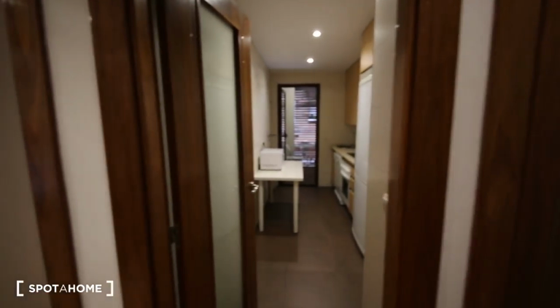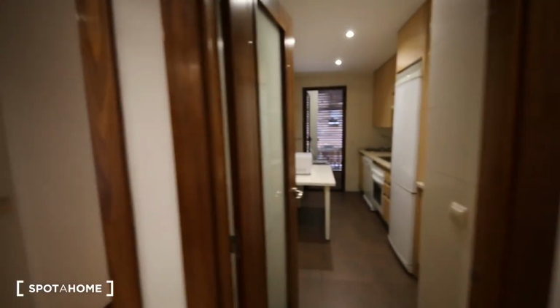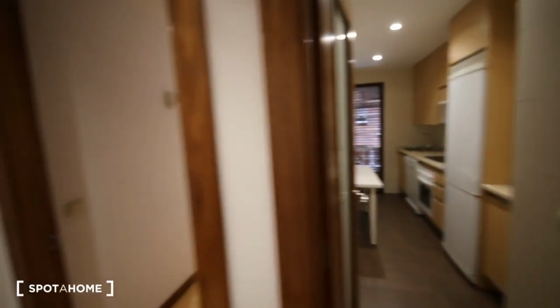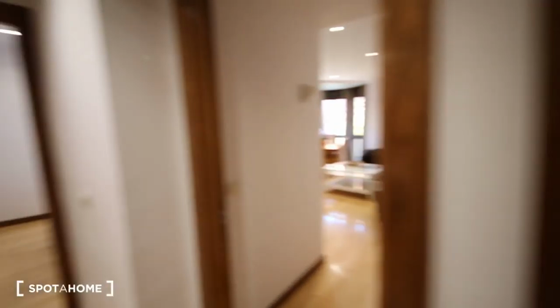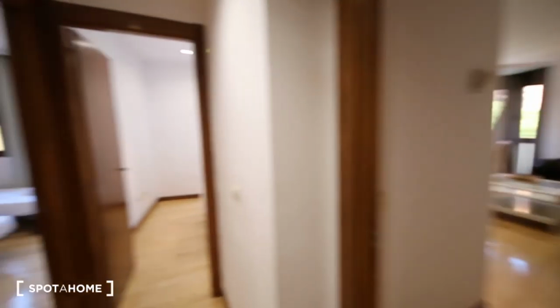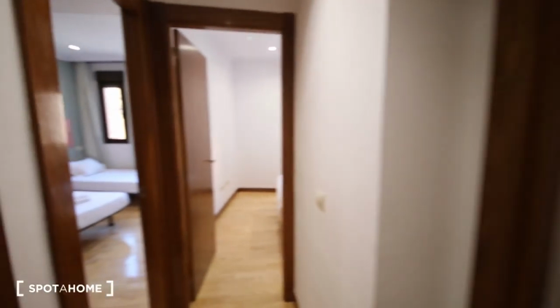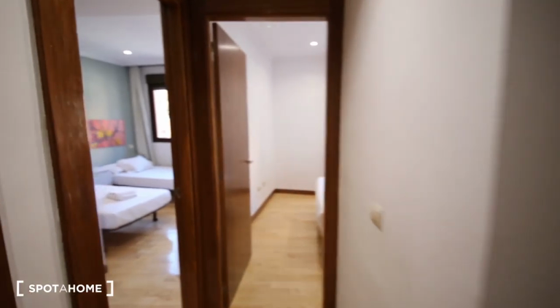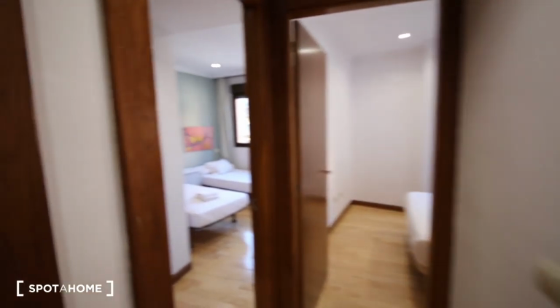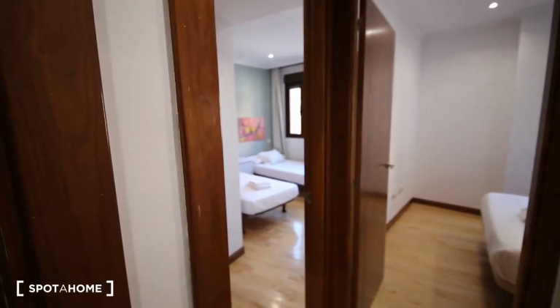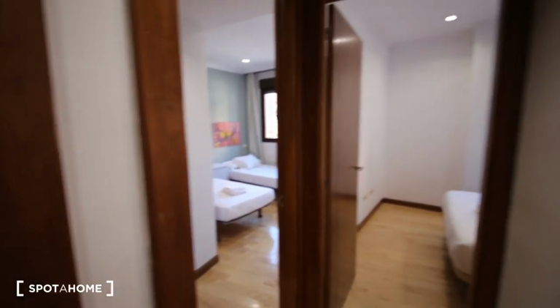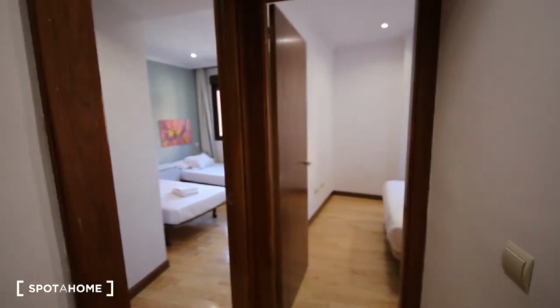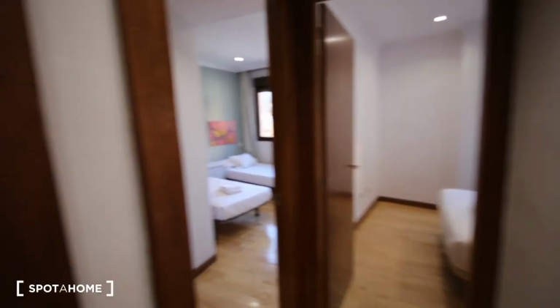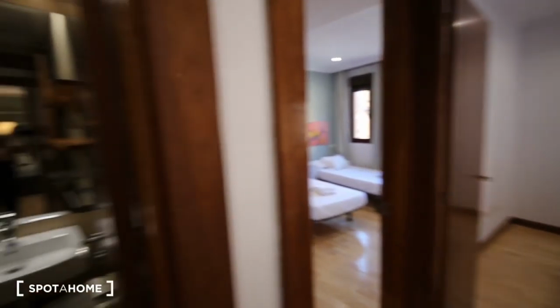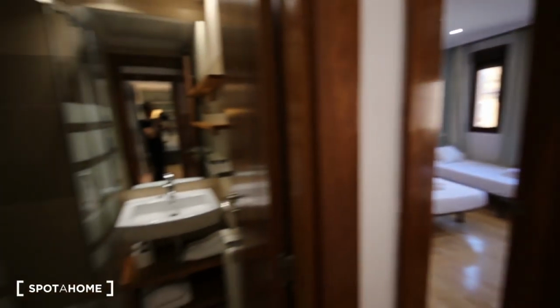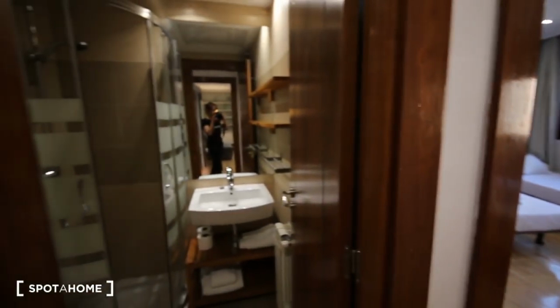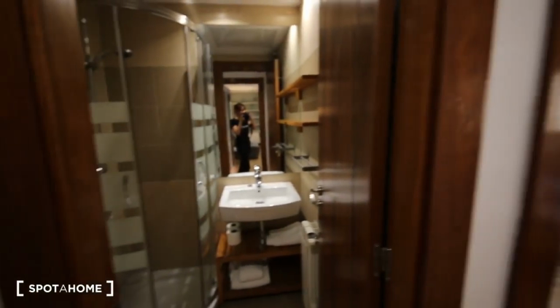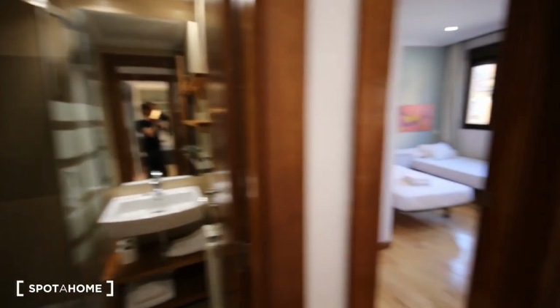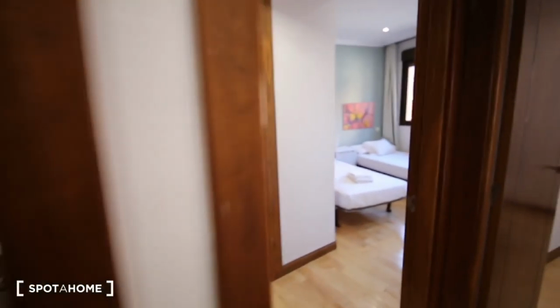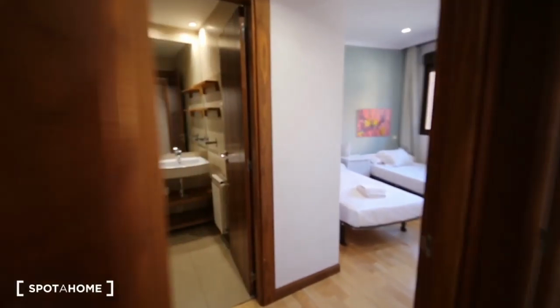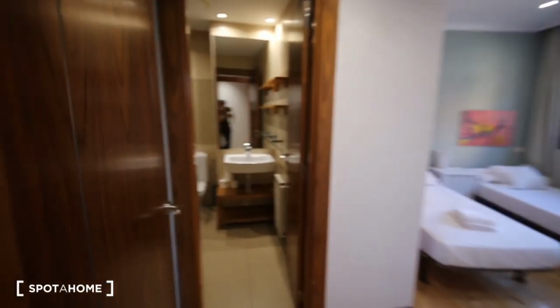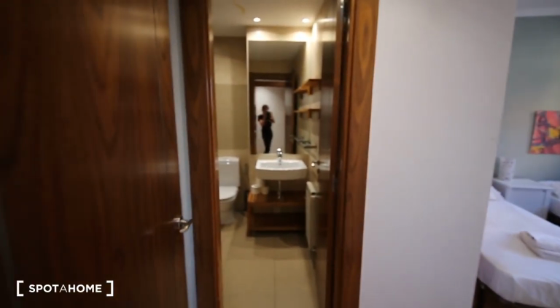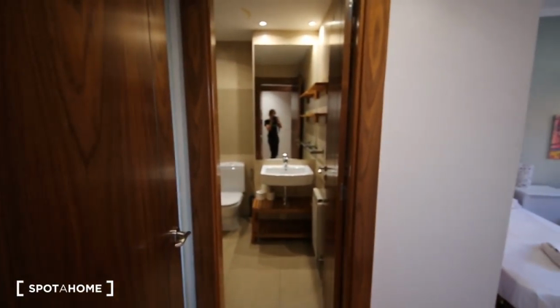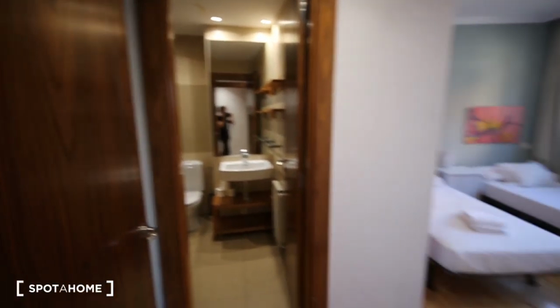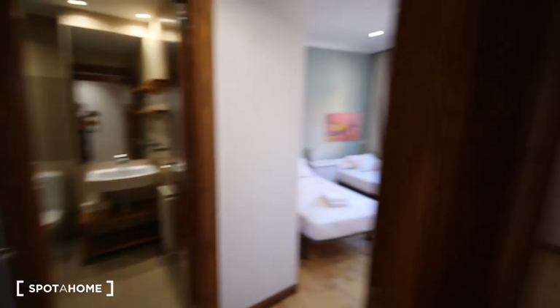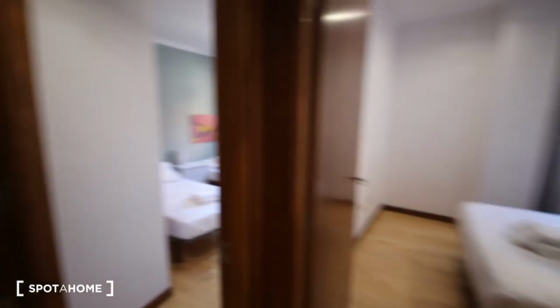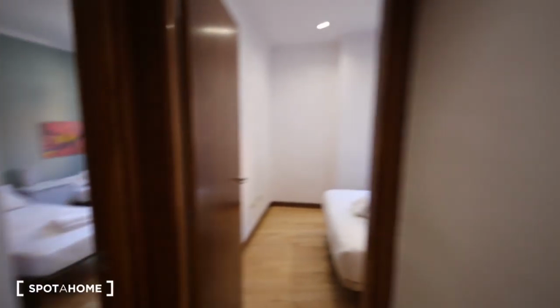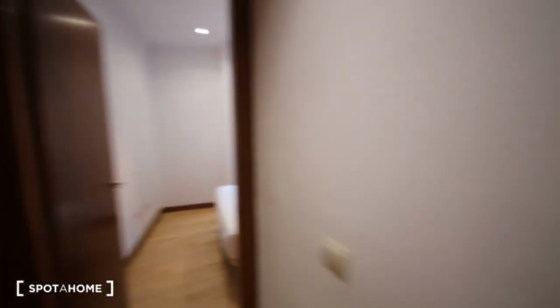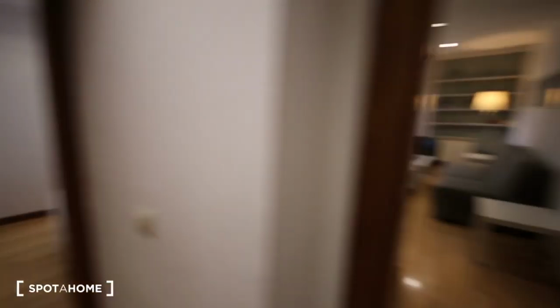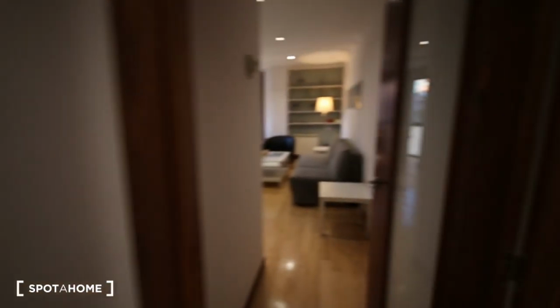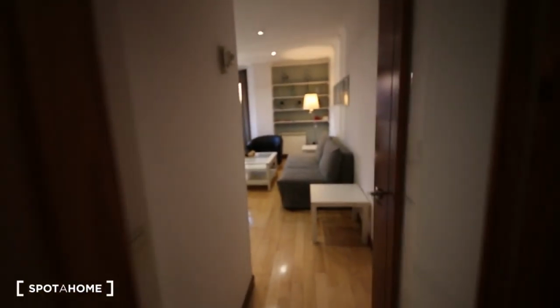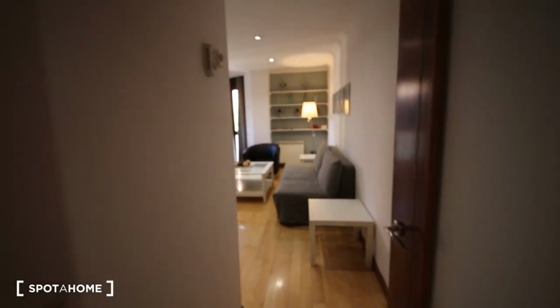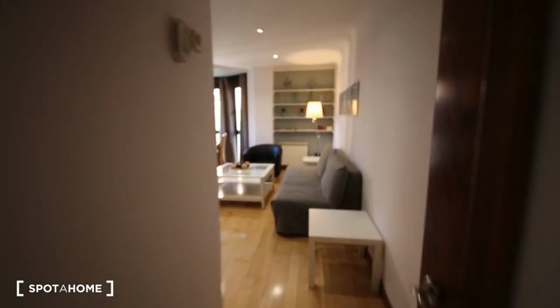I'm going to show you the whole flat so you can have an idea. There's a kitchen, those are the rooms for rent, this is one bathroom, and there is another bathroom over here. I'm going to show you the living room — let's start with the living room.